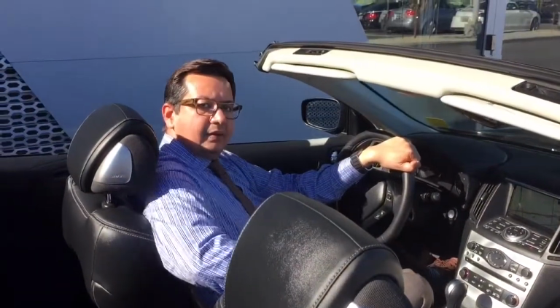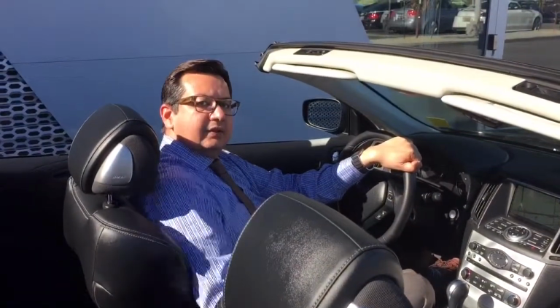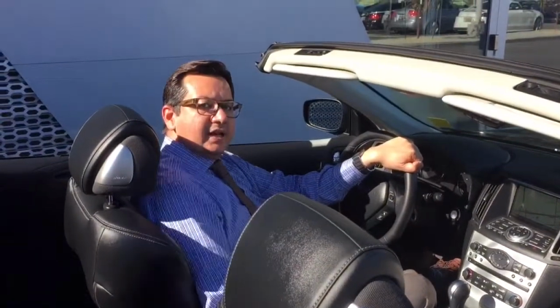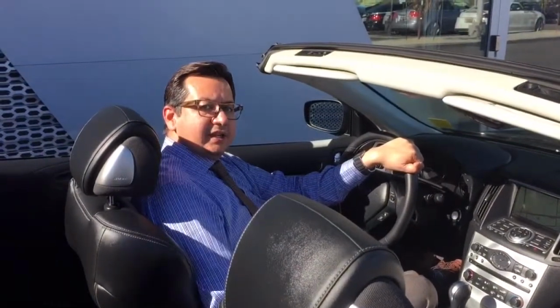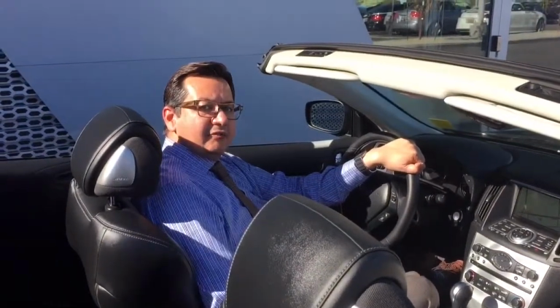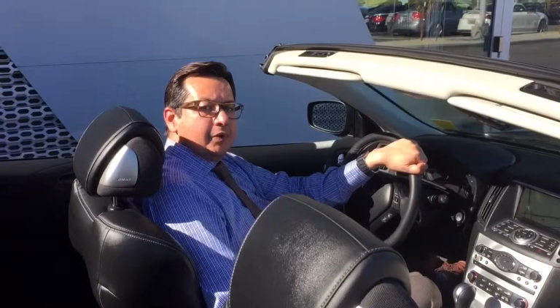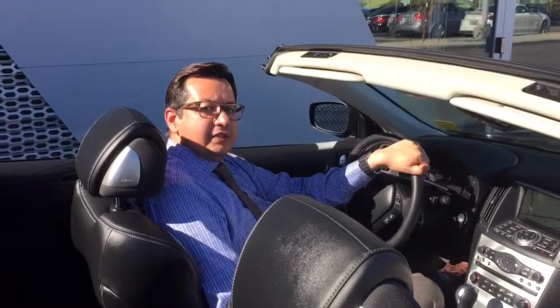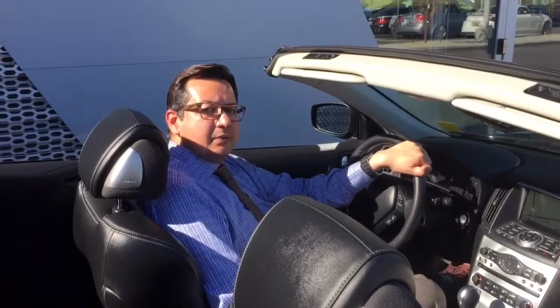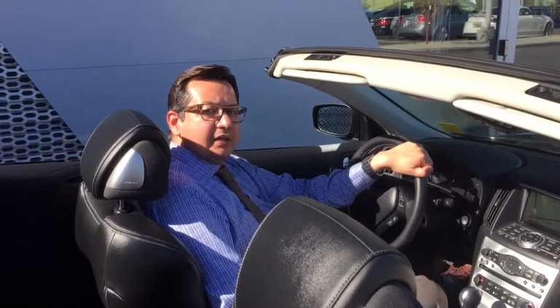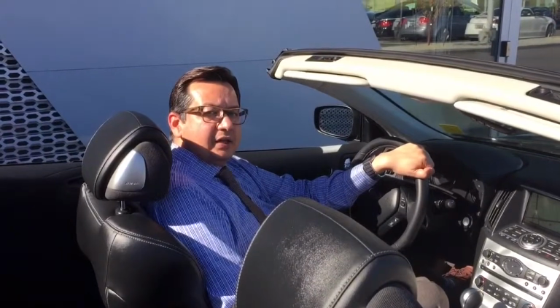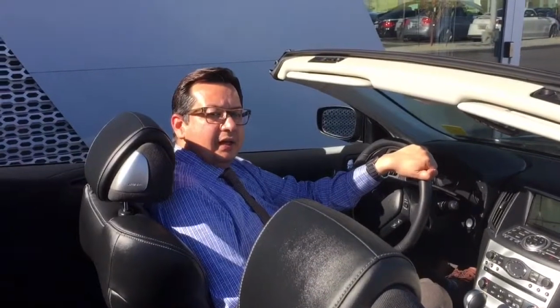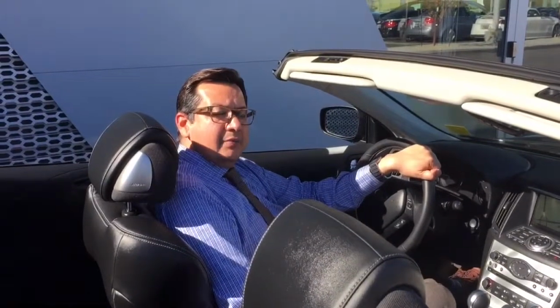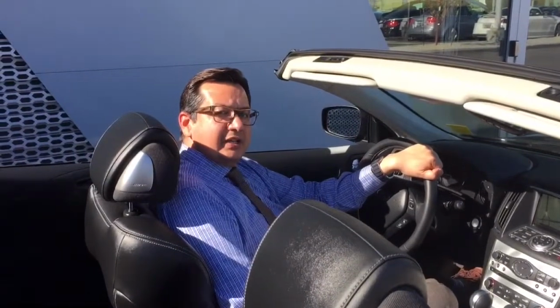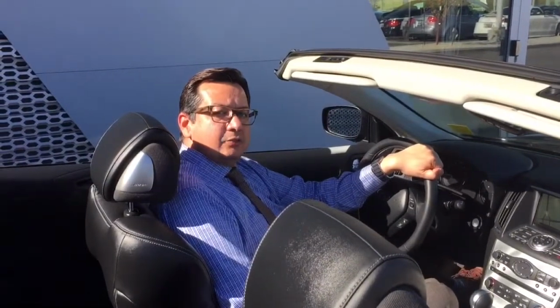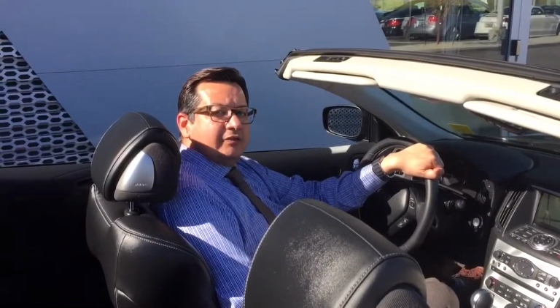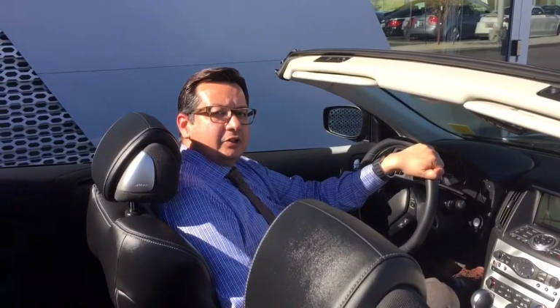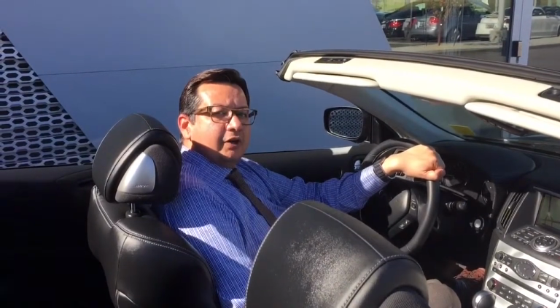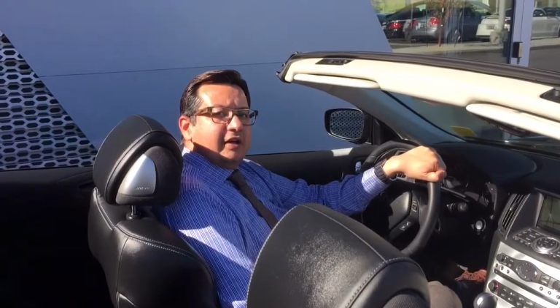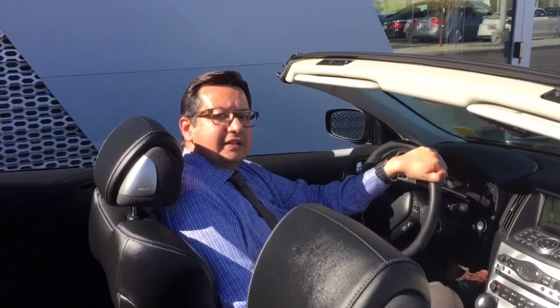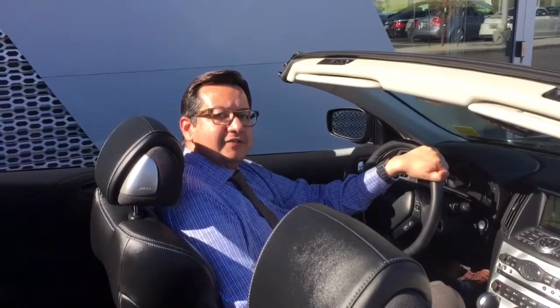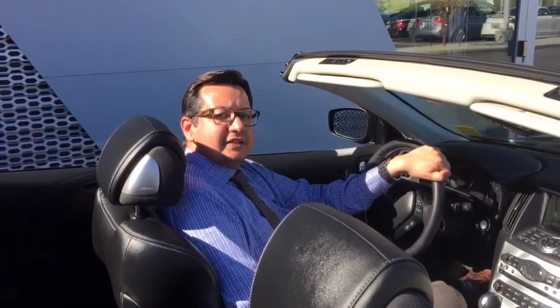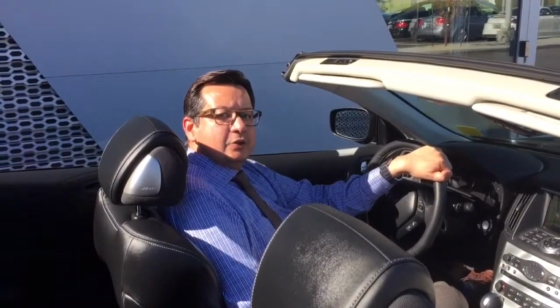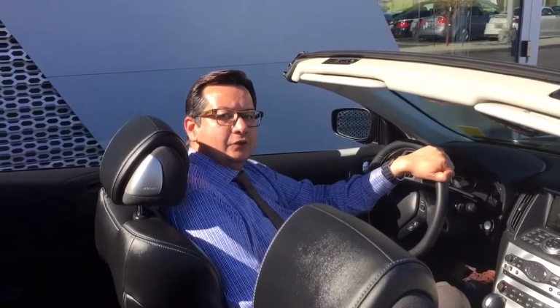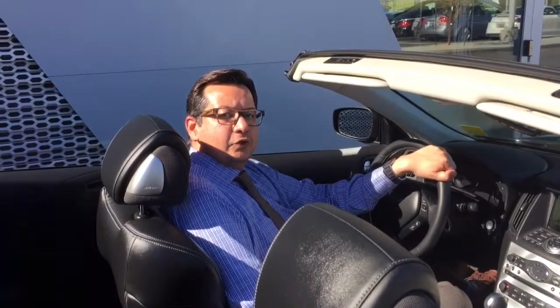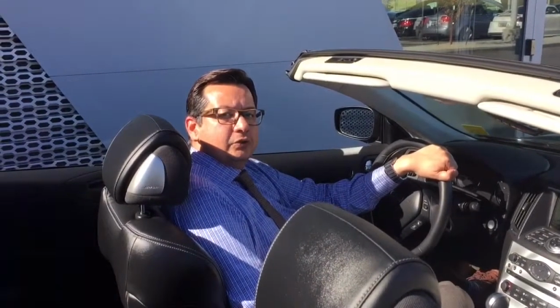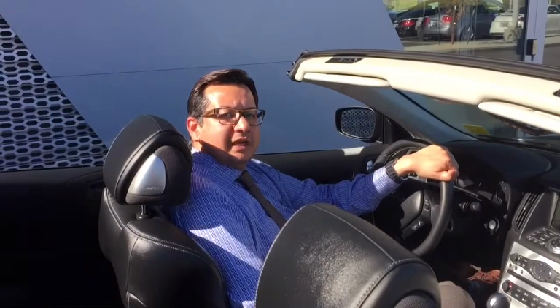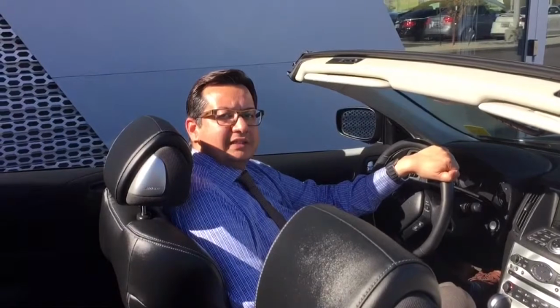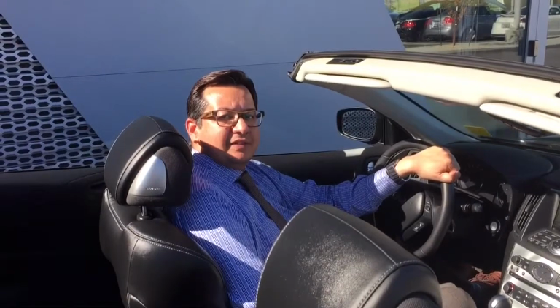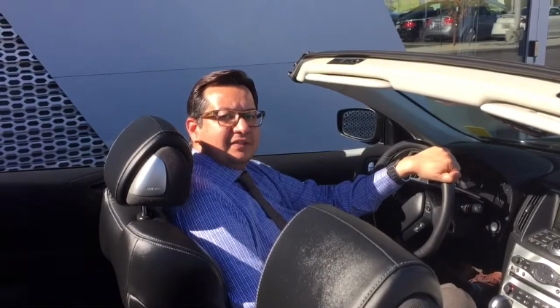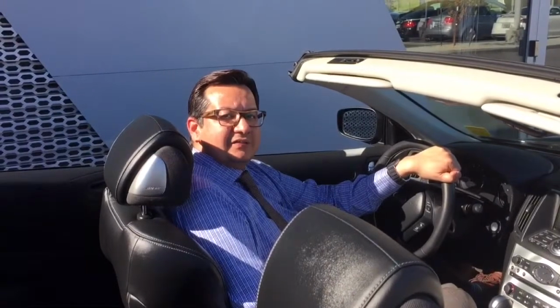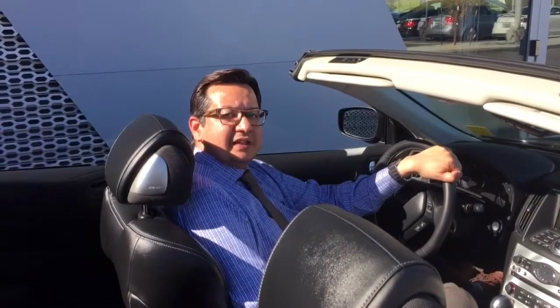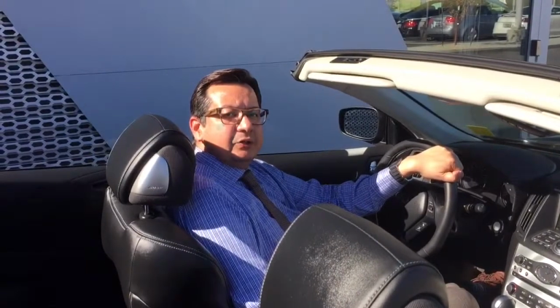This car is aggressively priced in the market. I'm excited to meet with you. My direct line is 780-242-9777. Thank you.